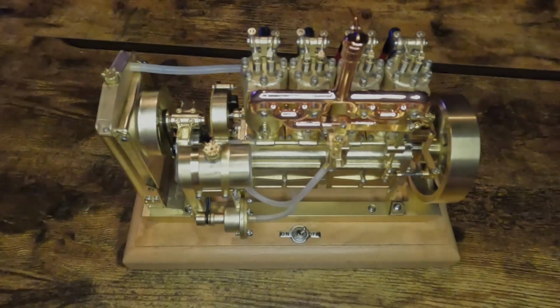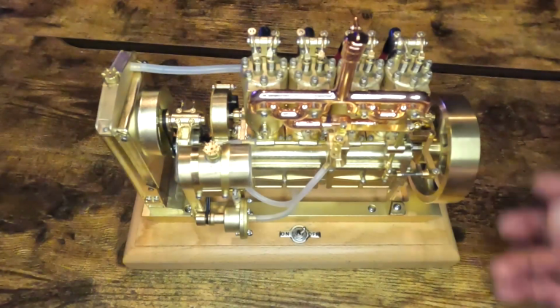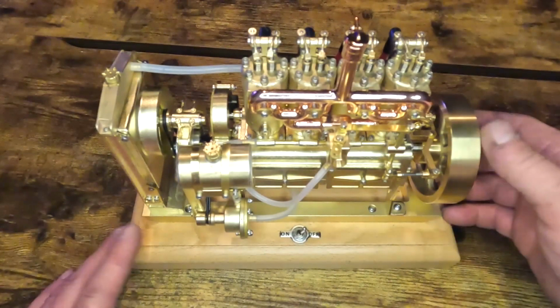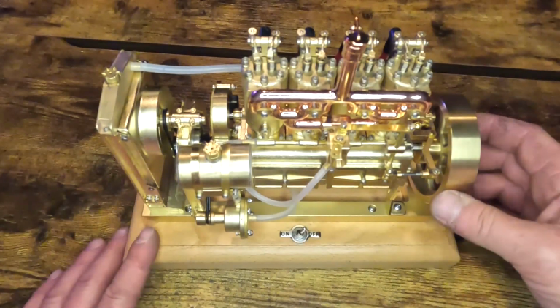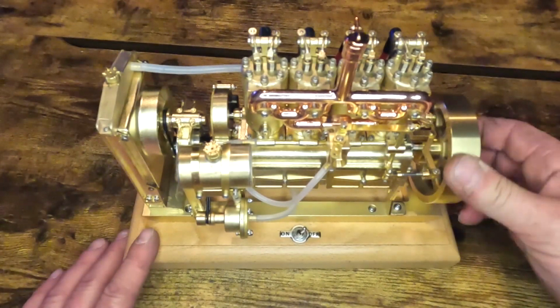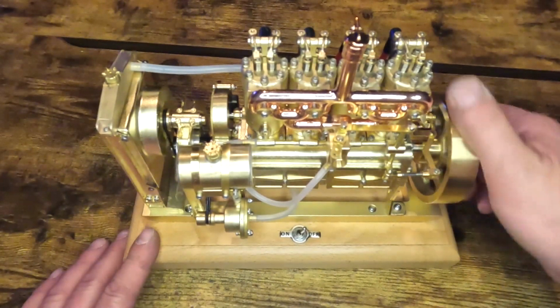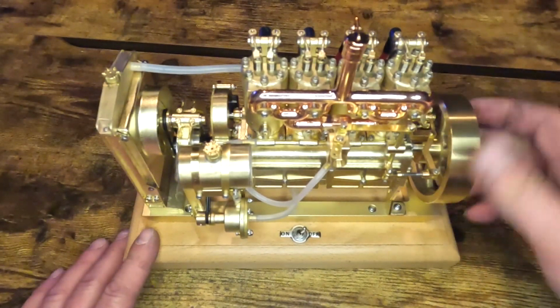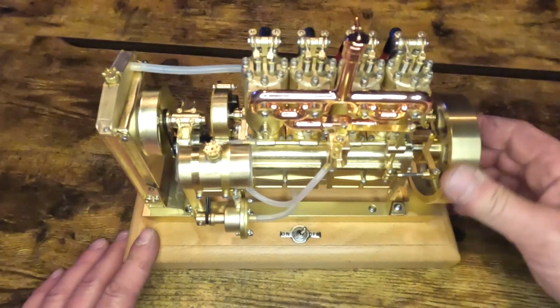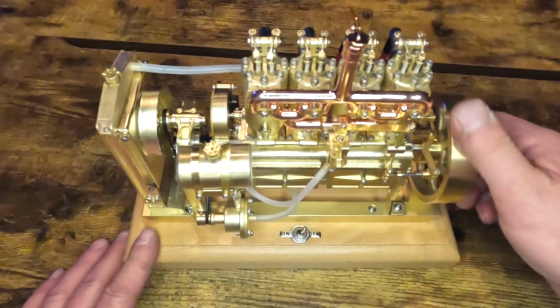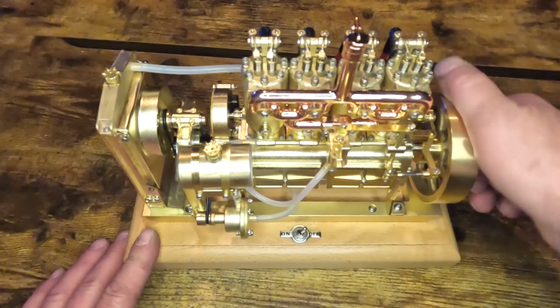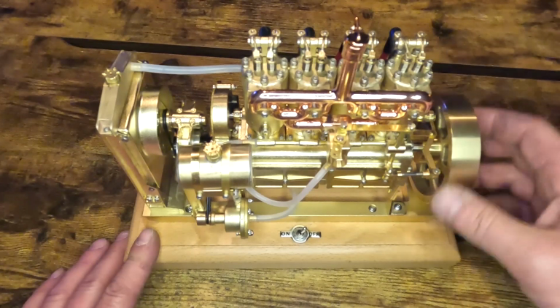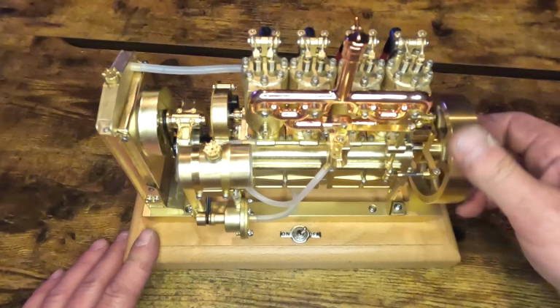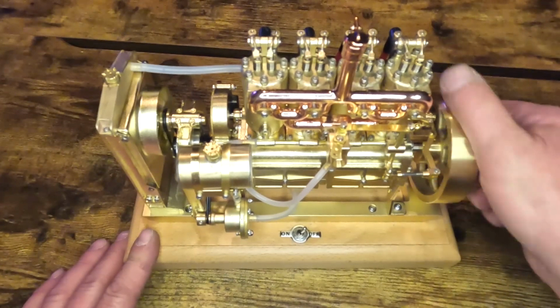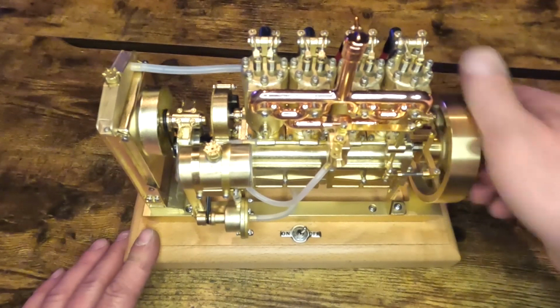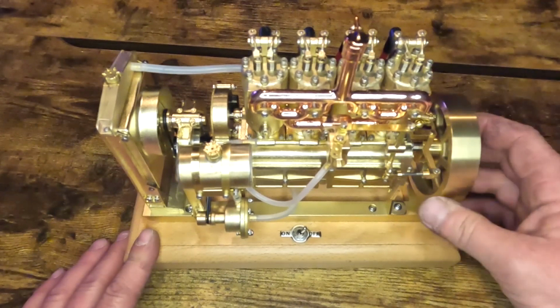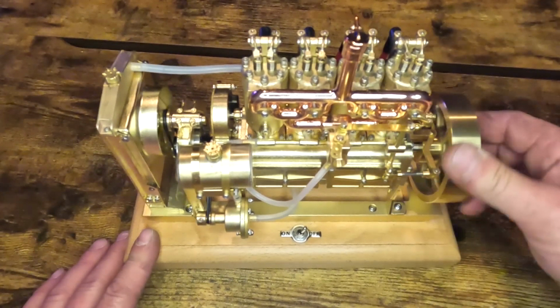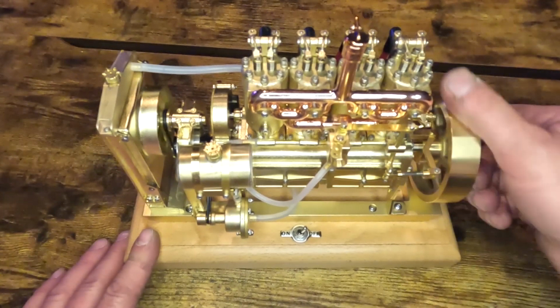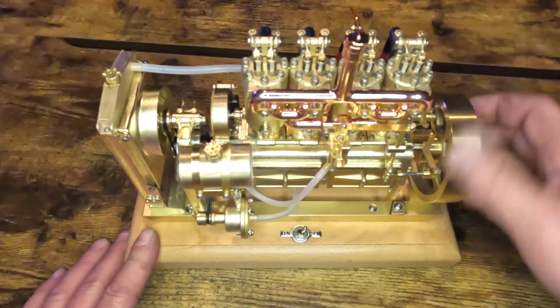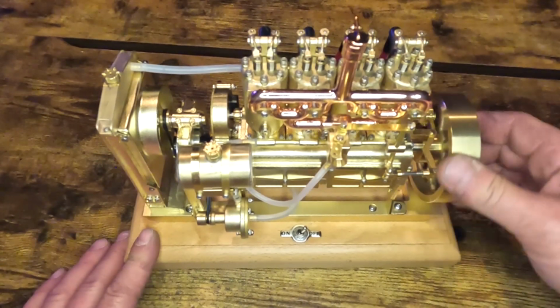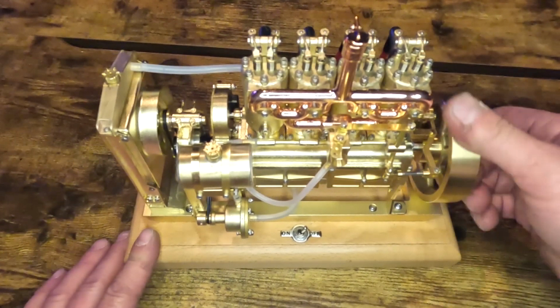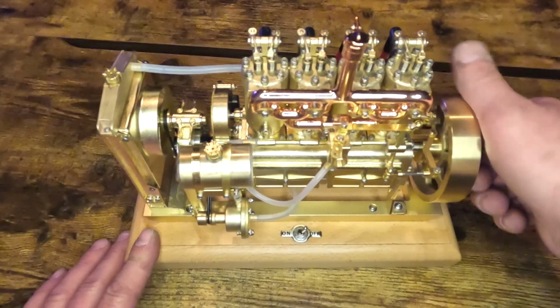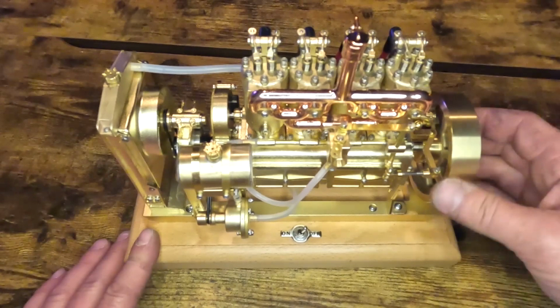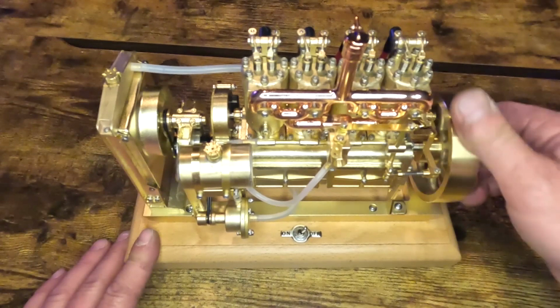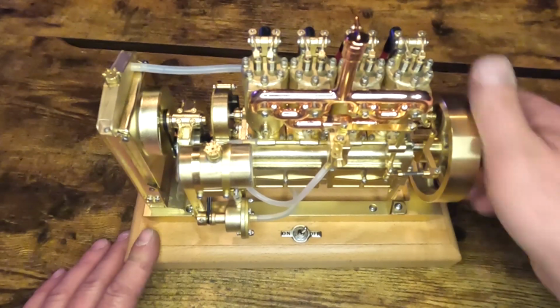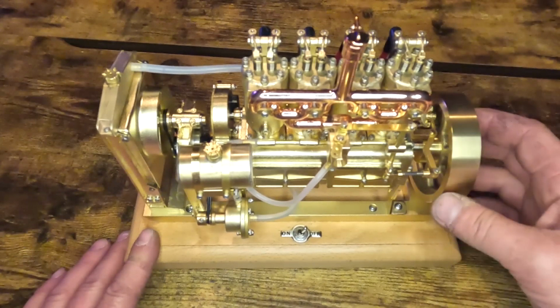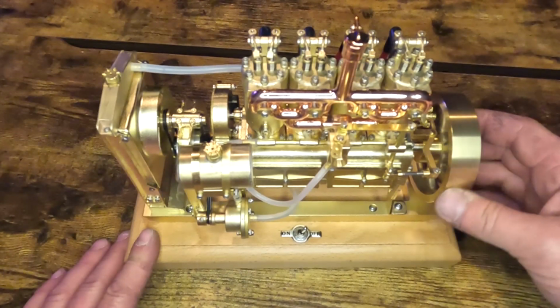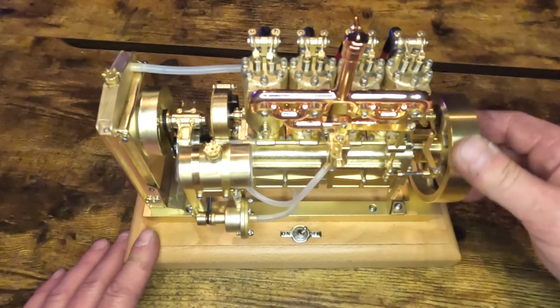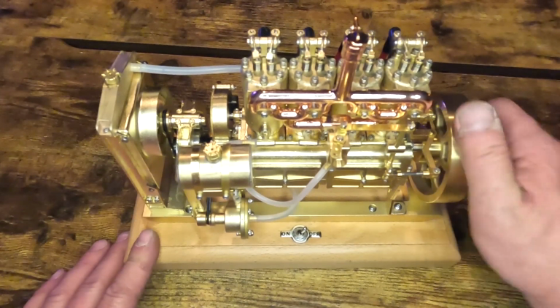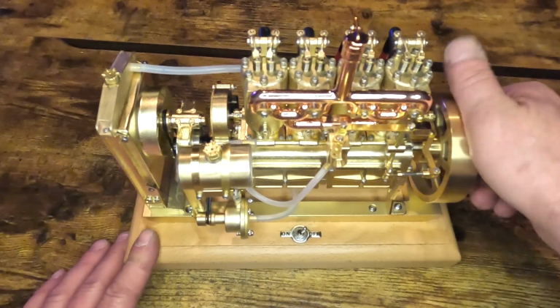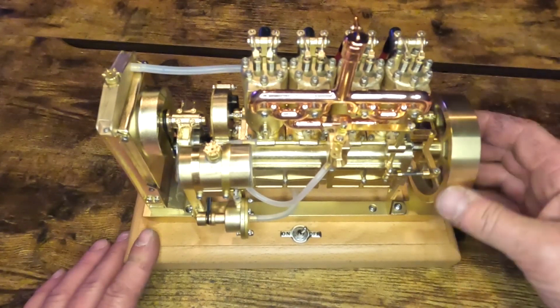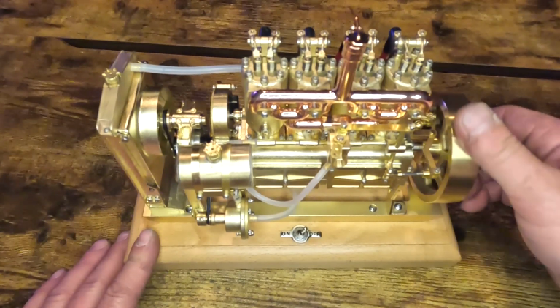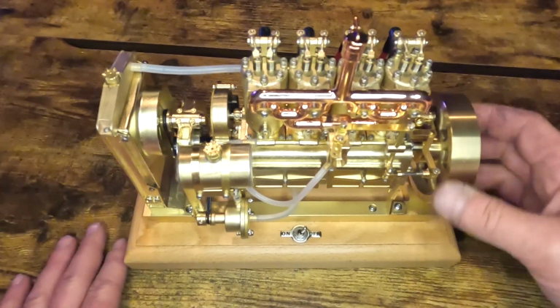Hi YouTube. Here is a brand new engine I got tonight. This is a Chinese copy of a Holt H75 engine.